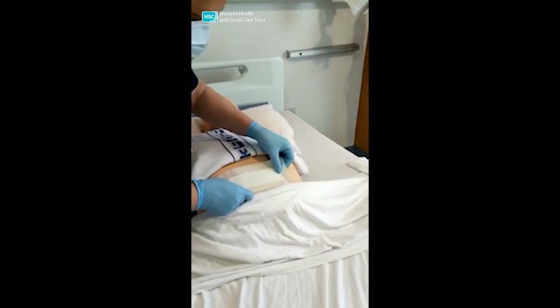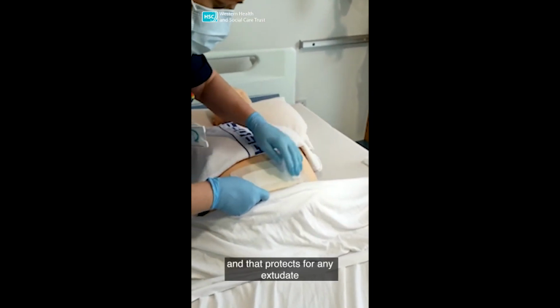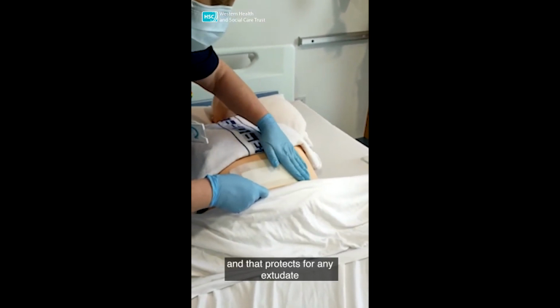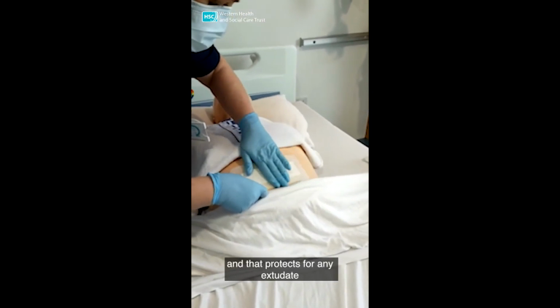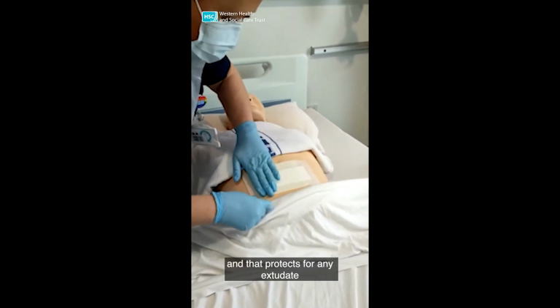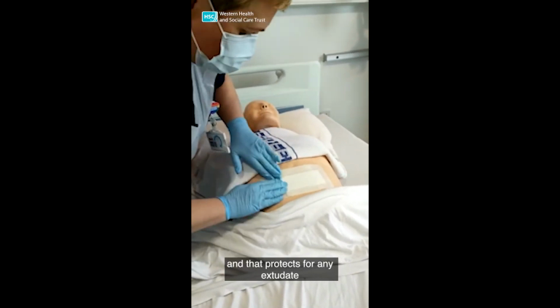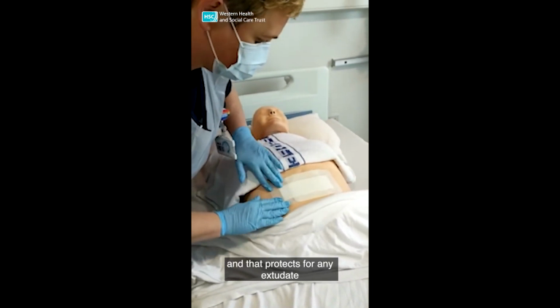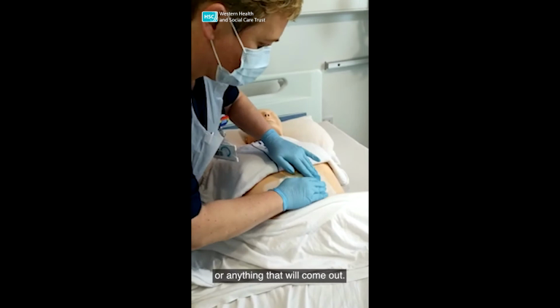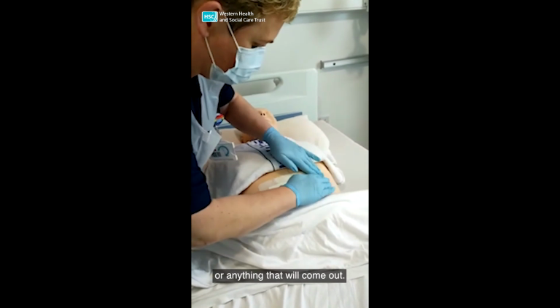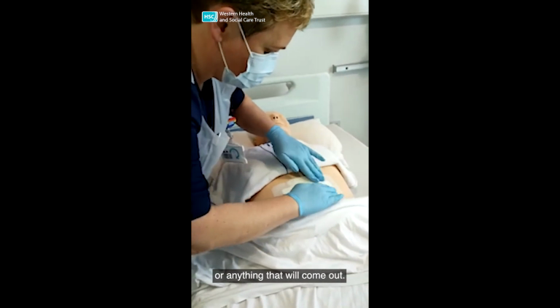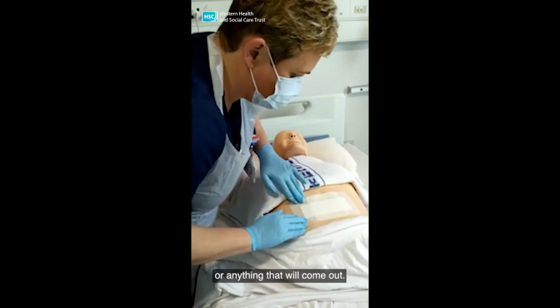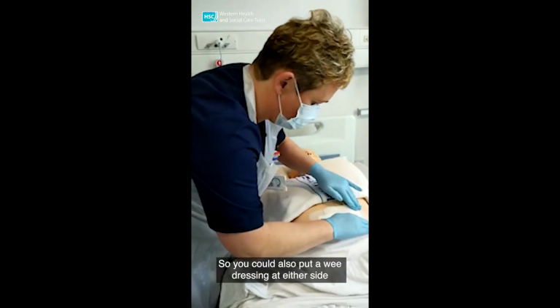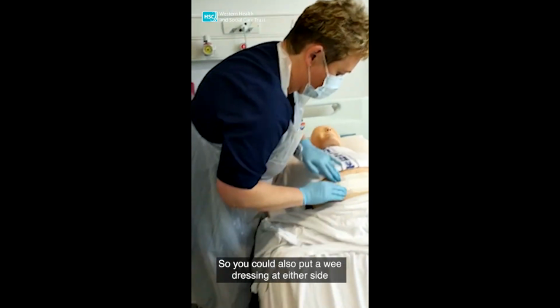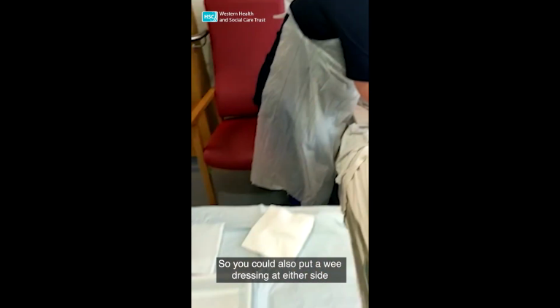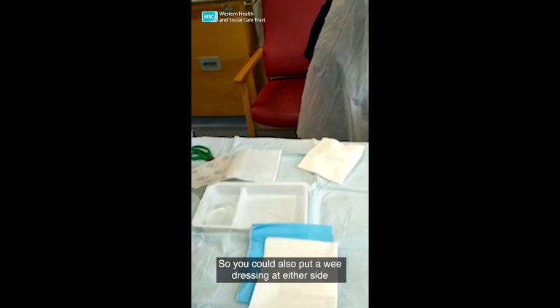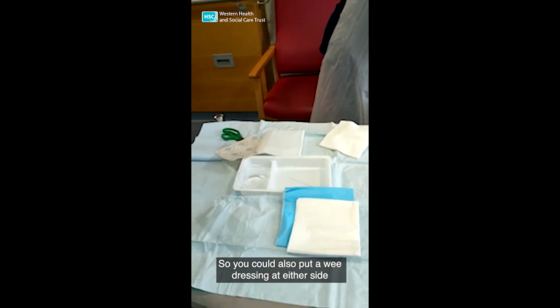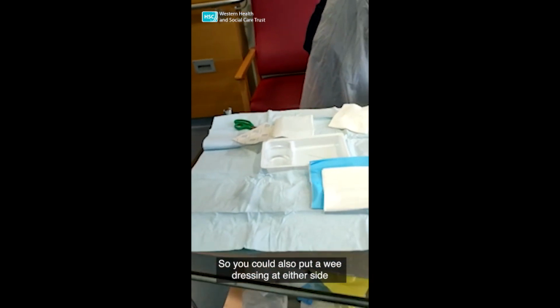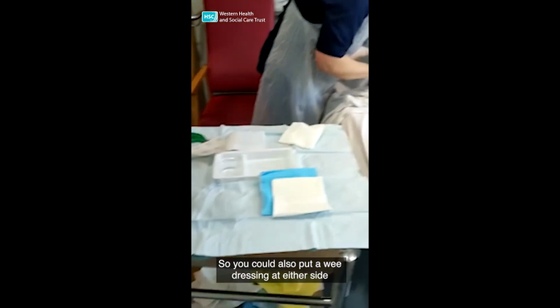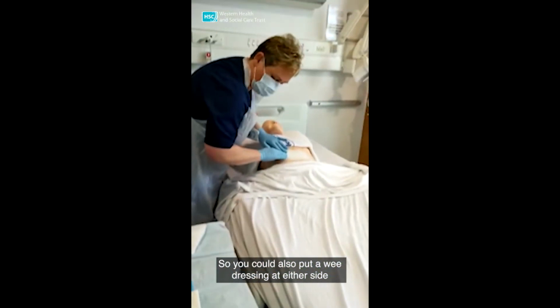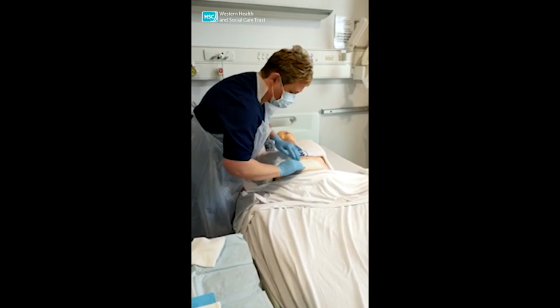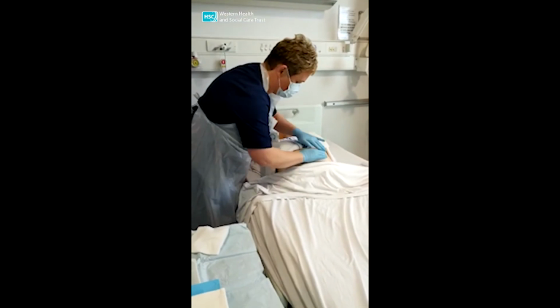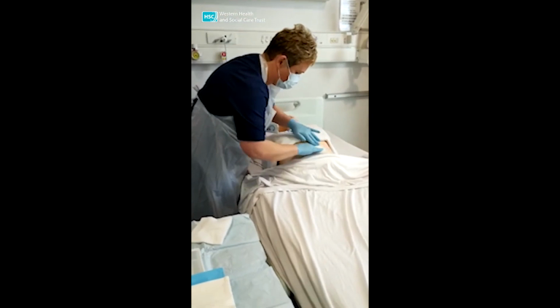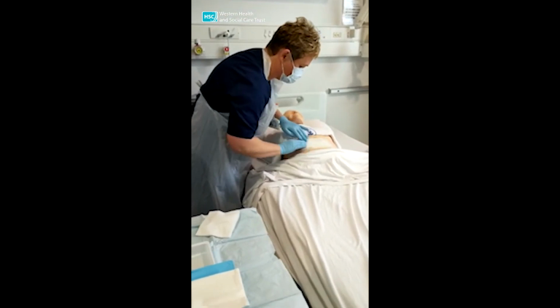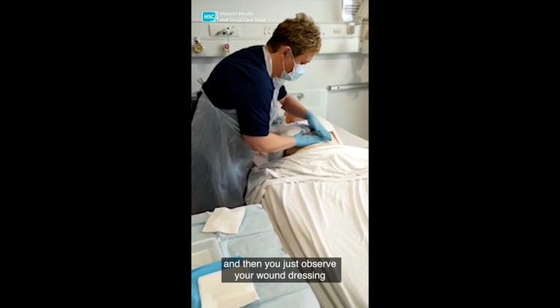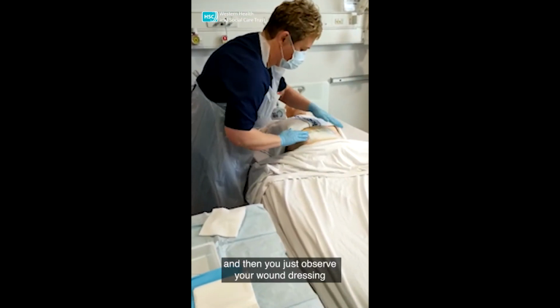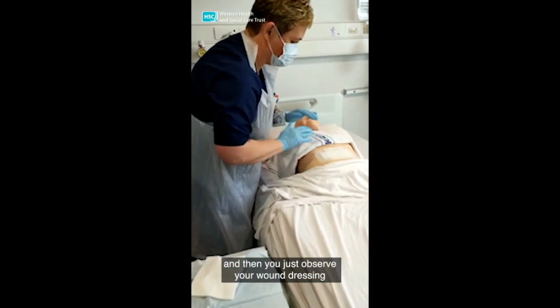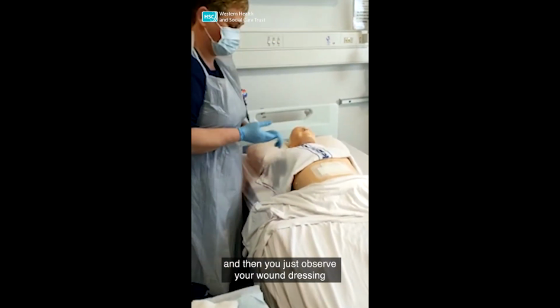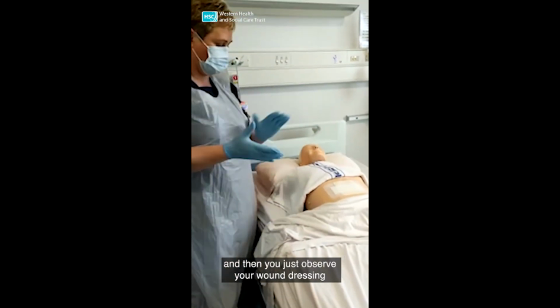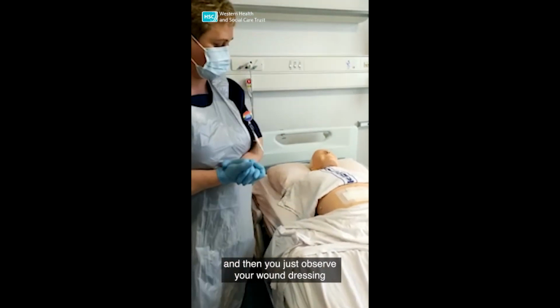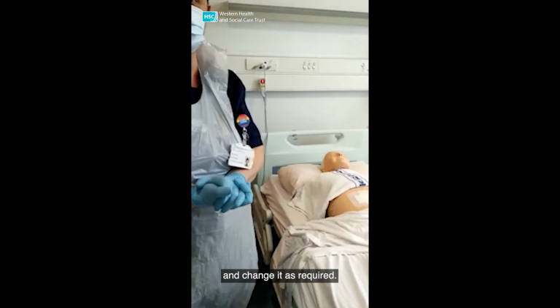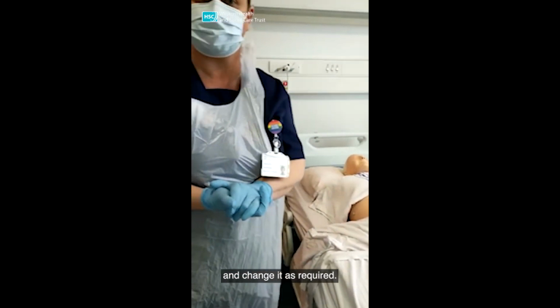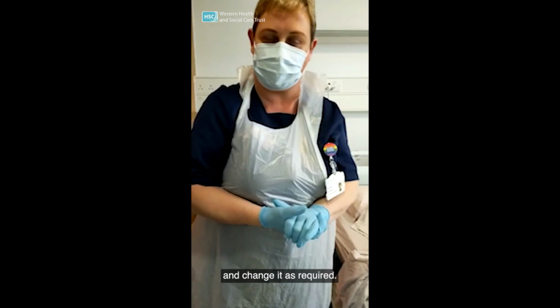And that protects against any exudate or anything that will come out. You can also apply a secondary dressing. And then you just observe your dressing and change it as required.